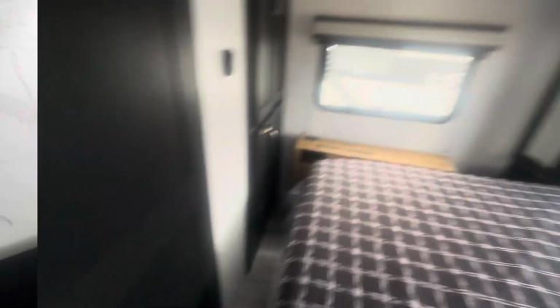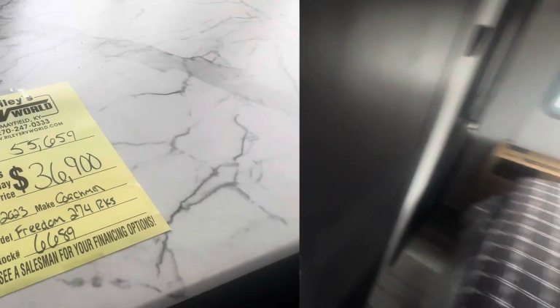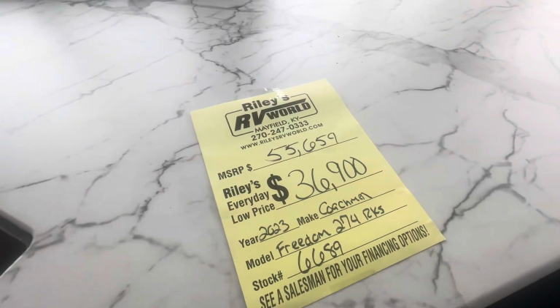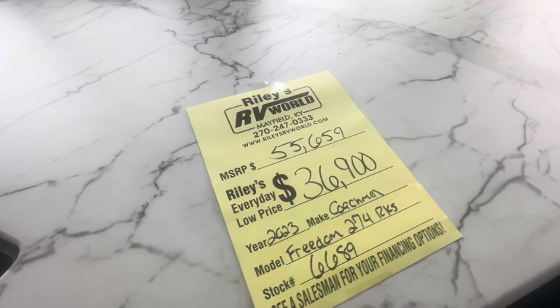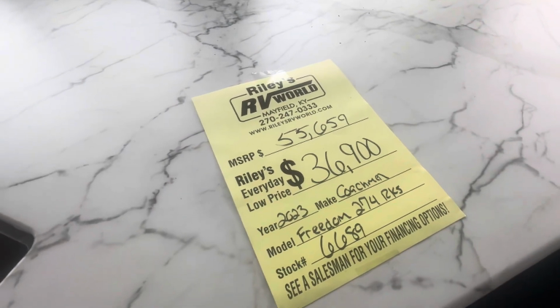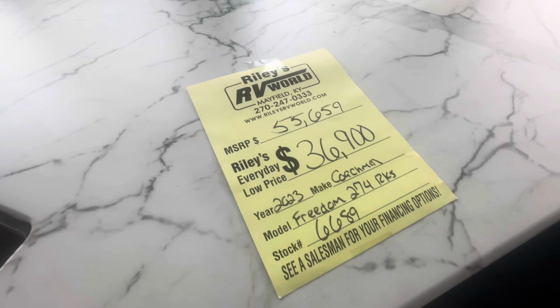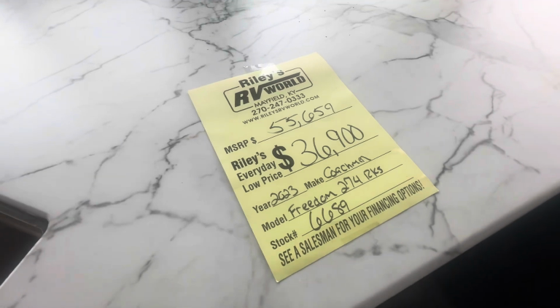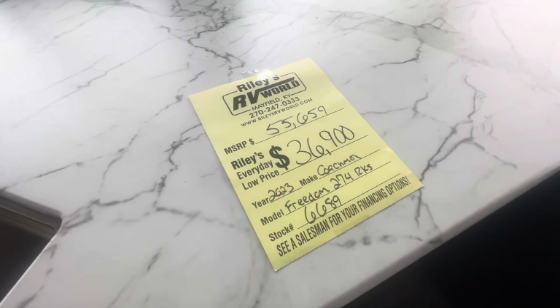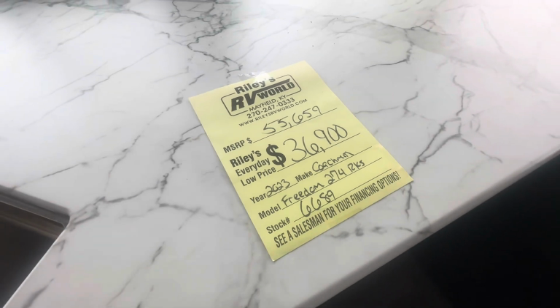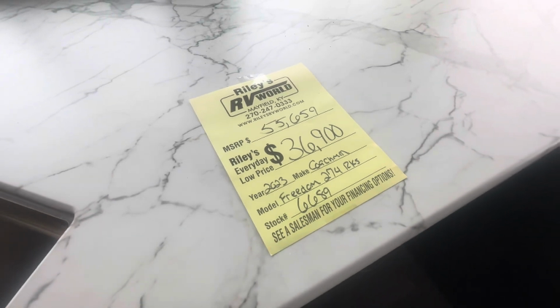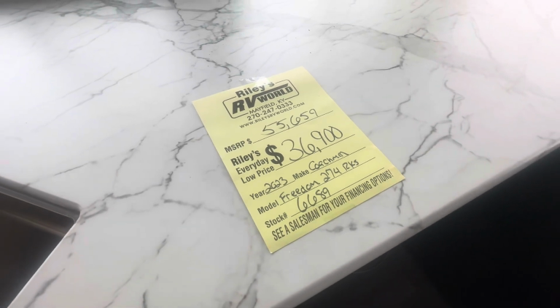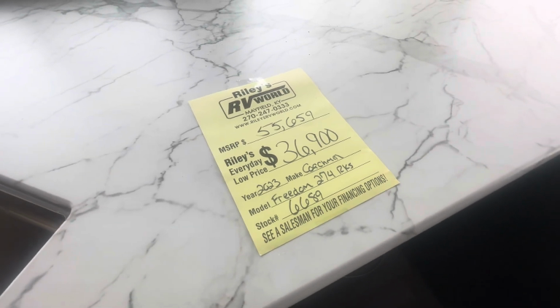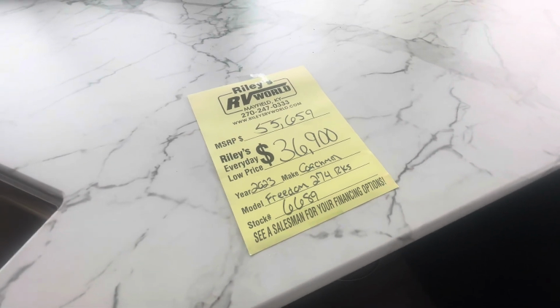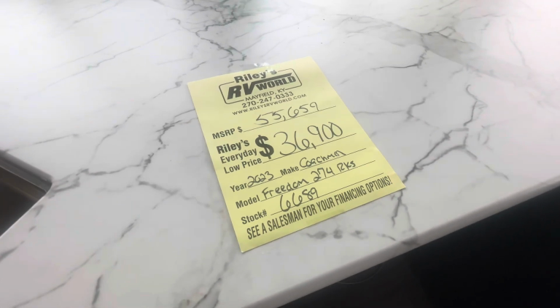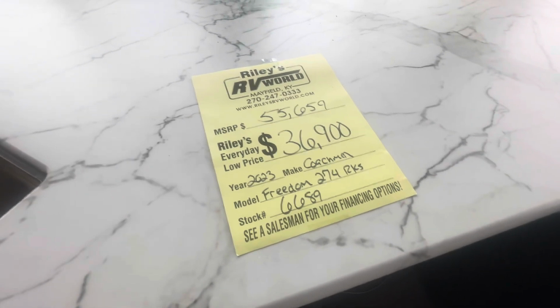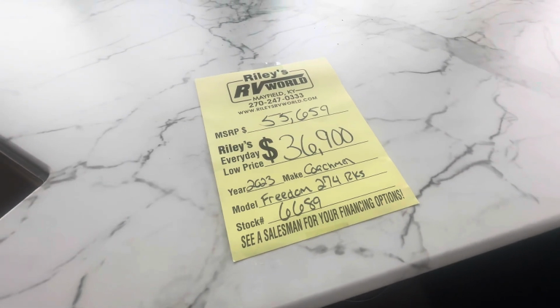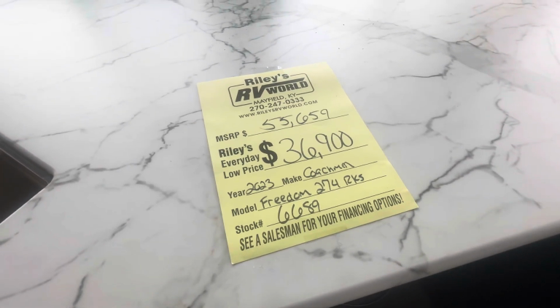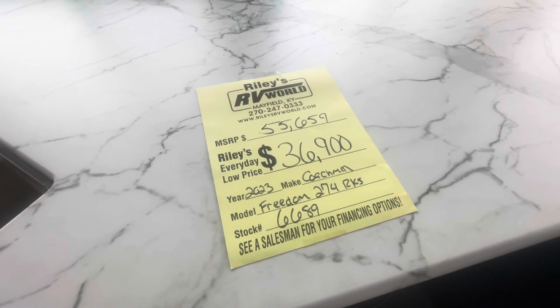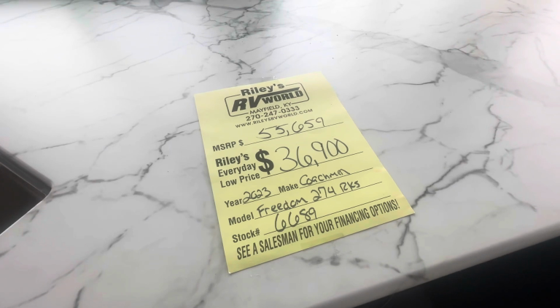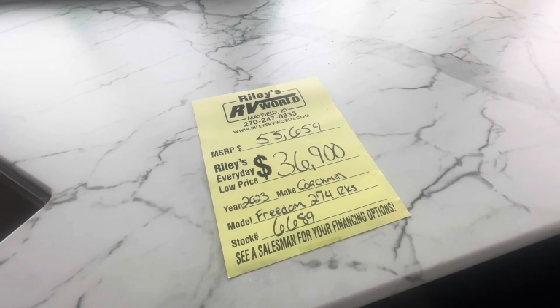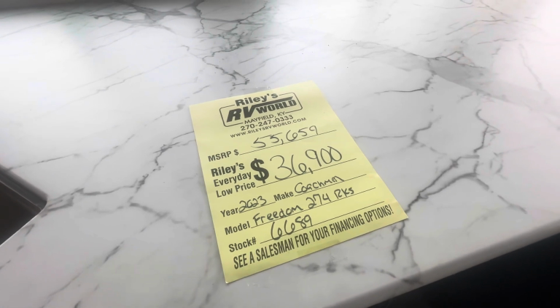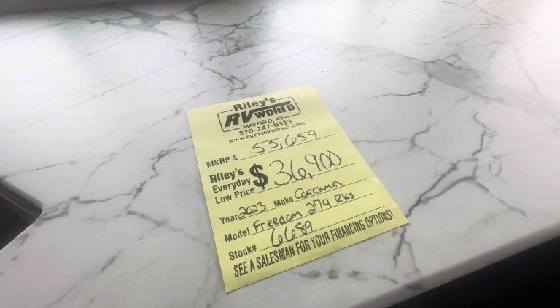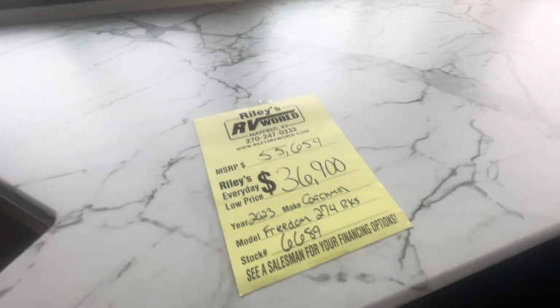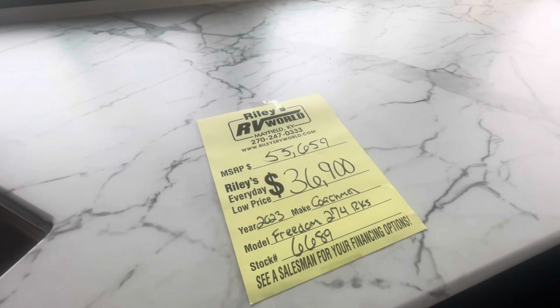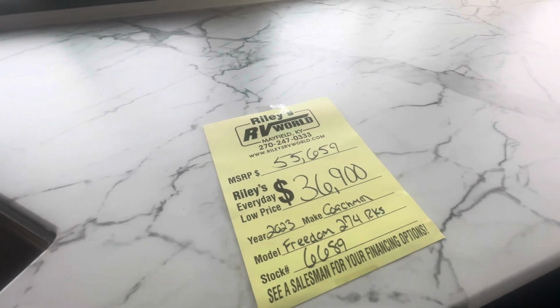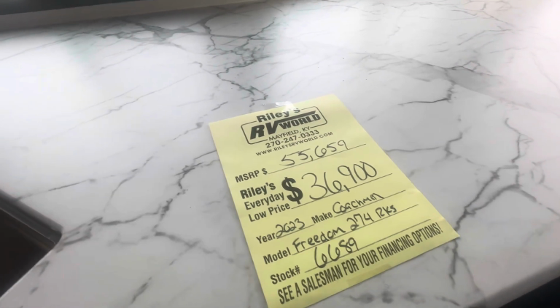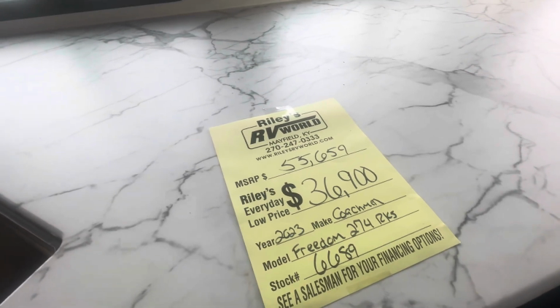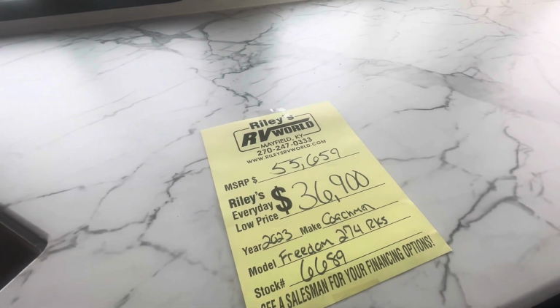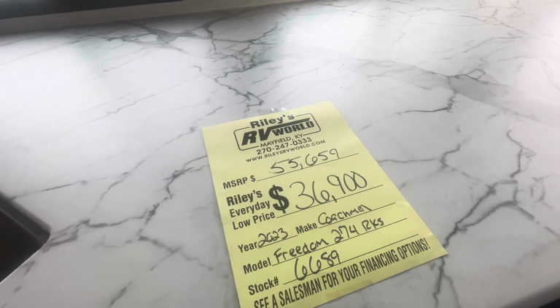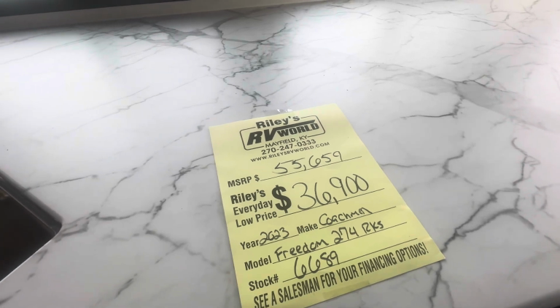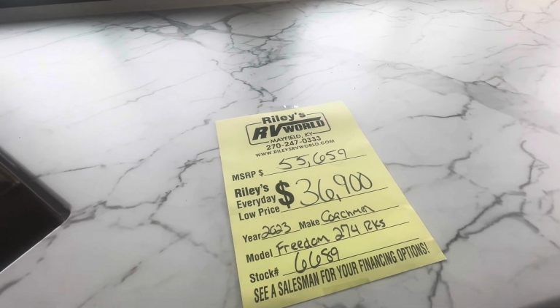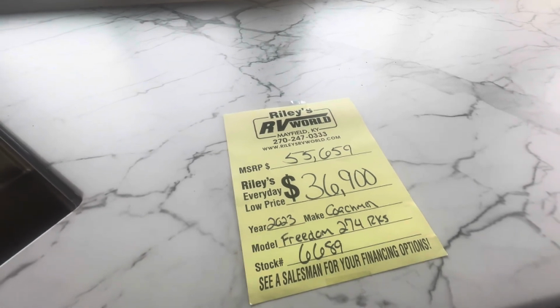Here's all the information on this unit. We have it for sale for $36,900. It's a 2023 Coachmen Freedom Express model 274 RKS. You can check it out on rileysrvworld.com — see the link in the description below.